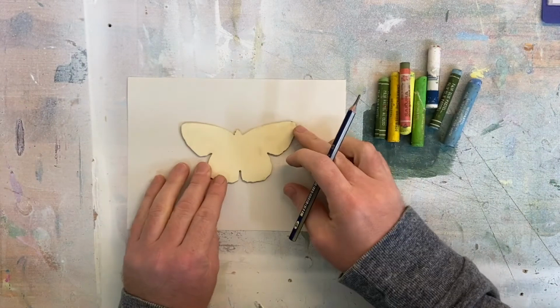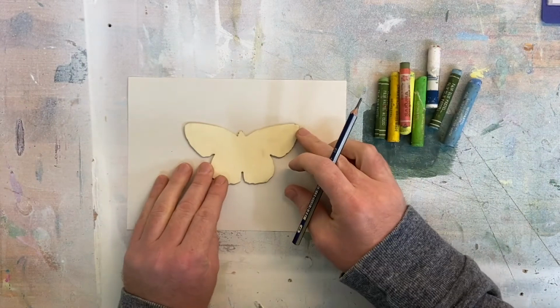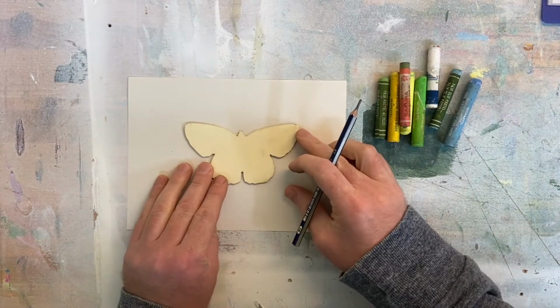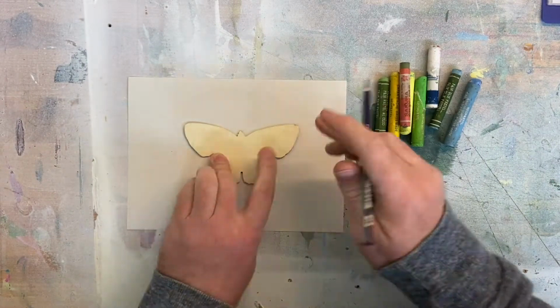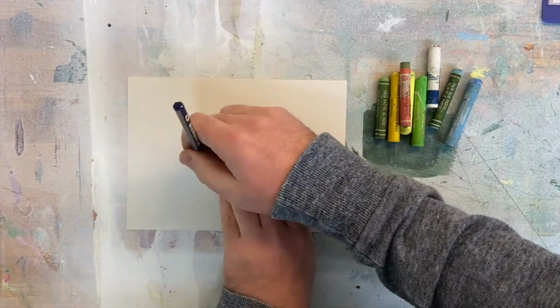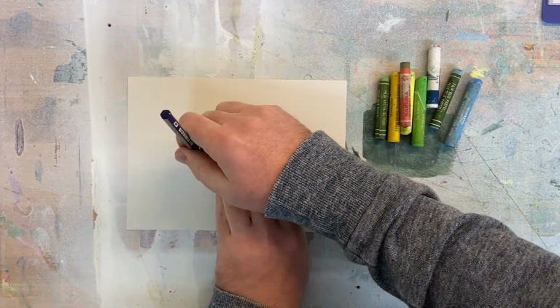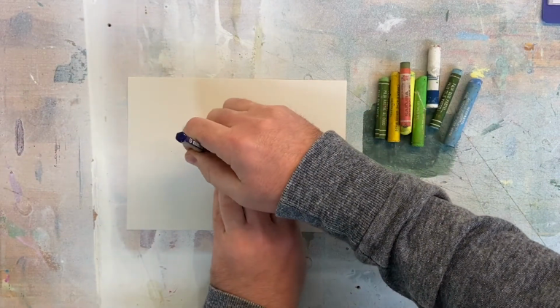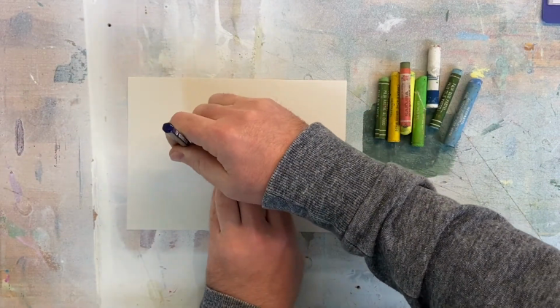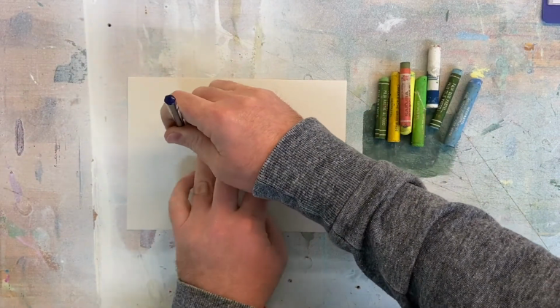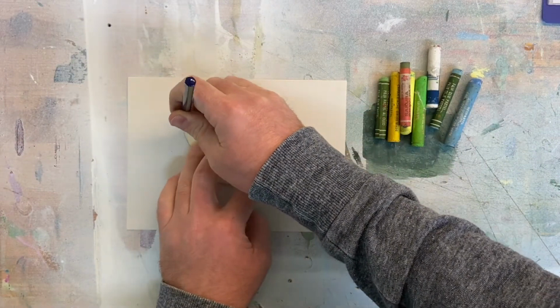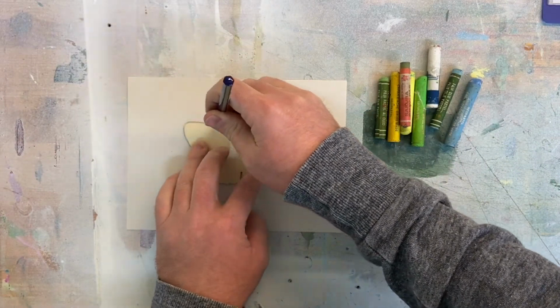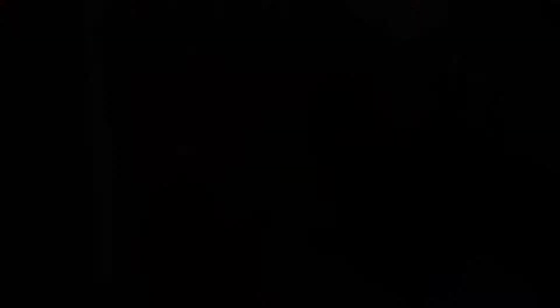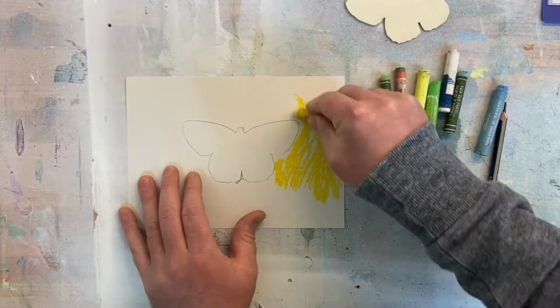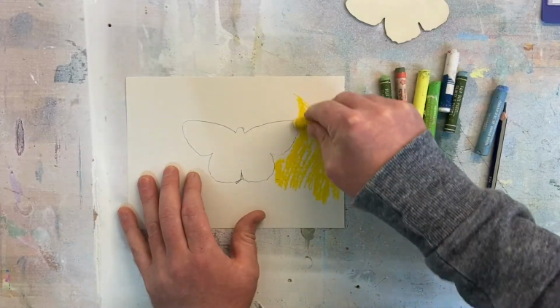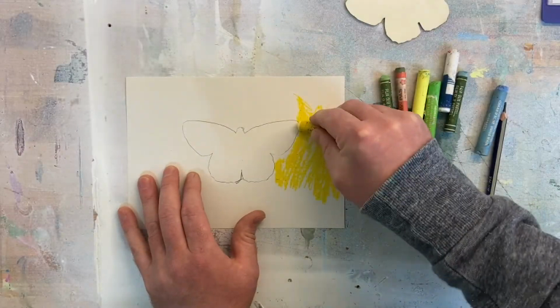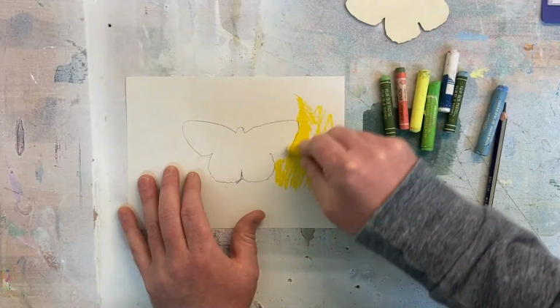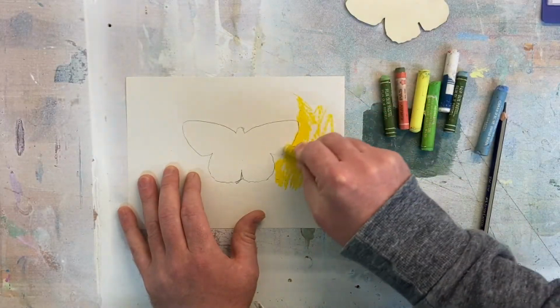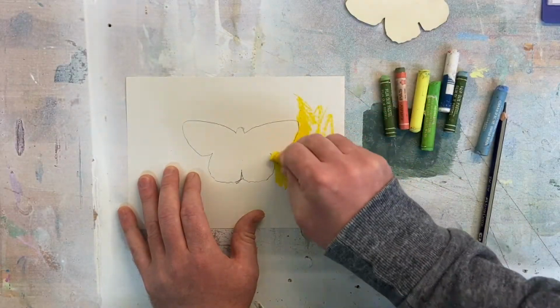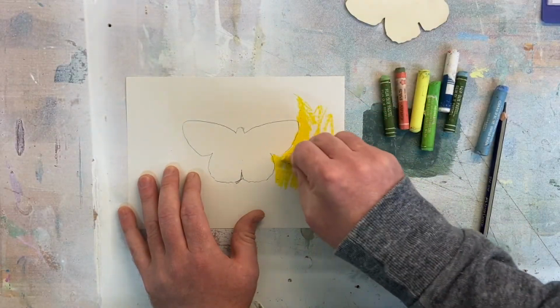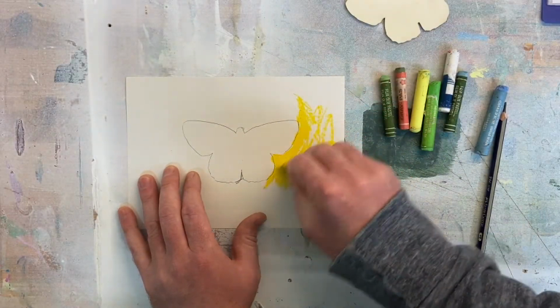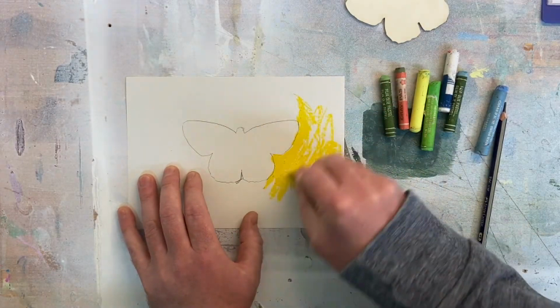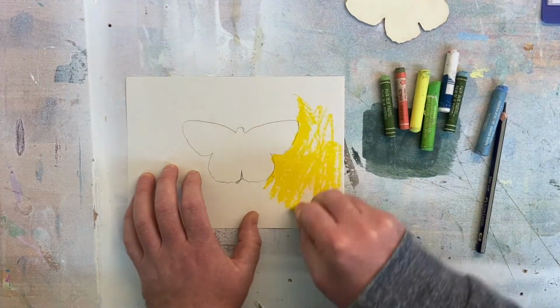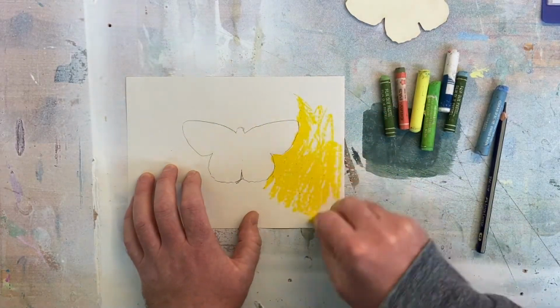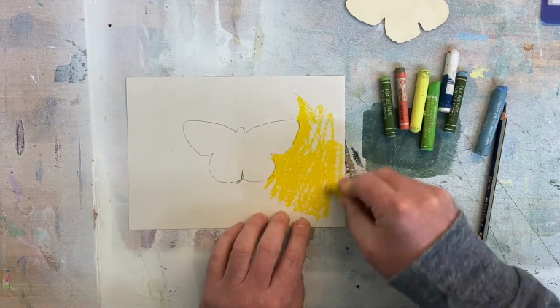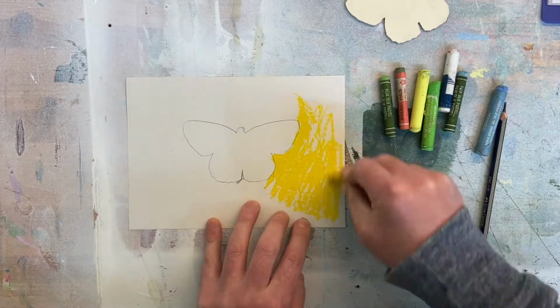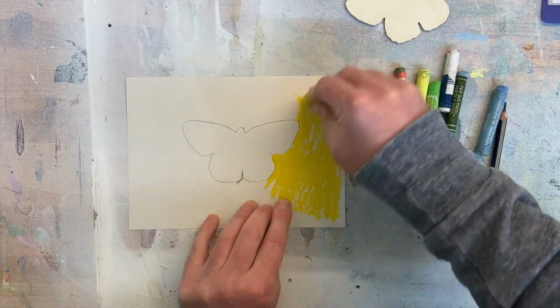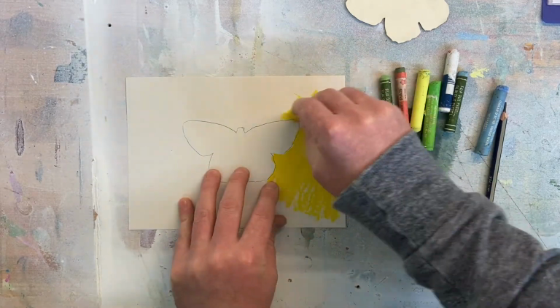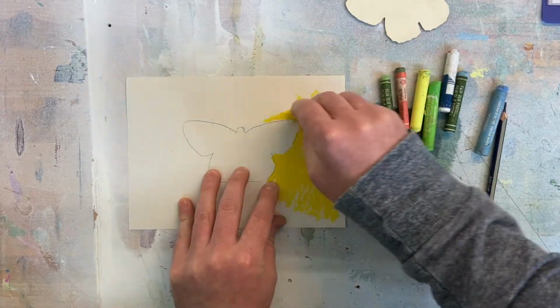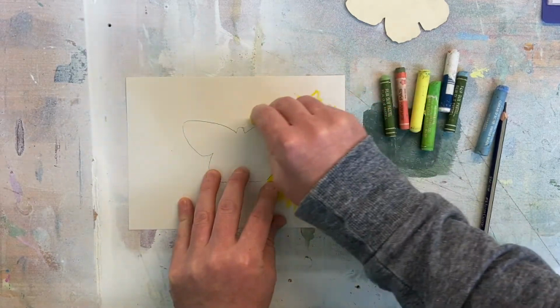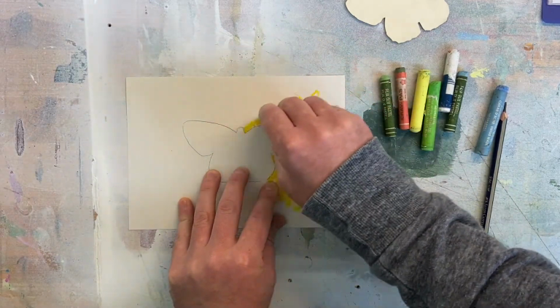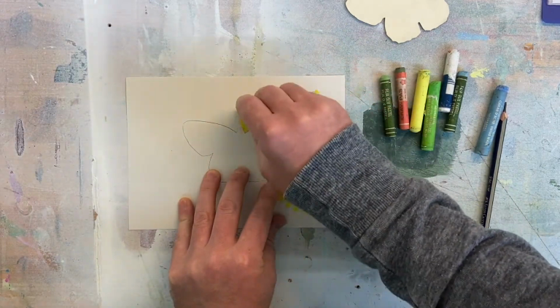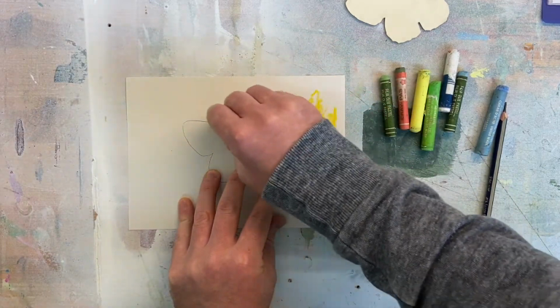Take your butterfly template and draw around it with your pencil, then decide on the background colour that you want to start with. I'm using the yellow oil pastel but I'm going to go over the top with a green.